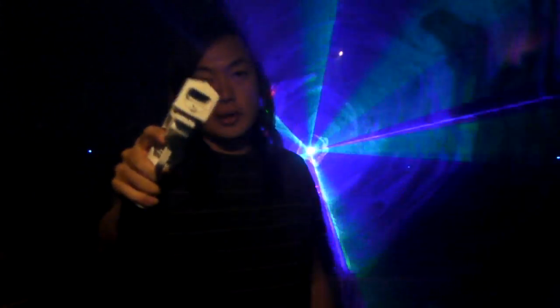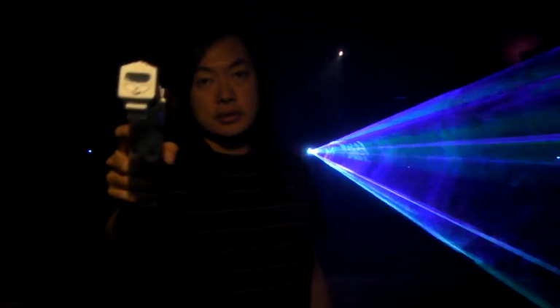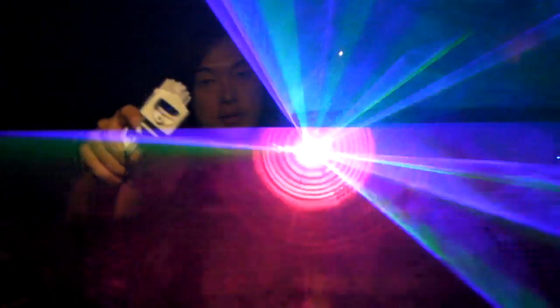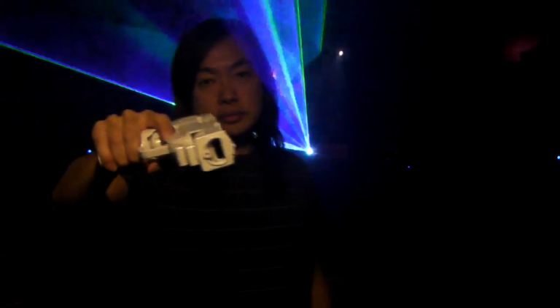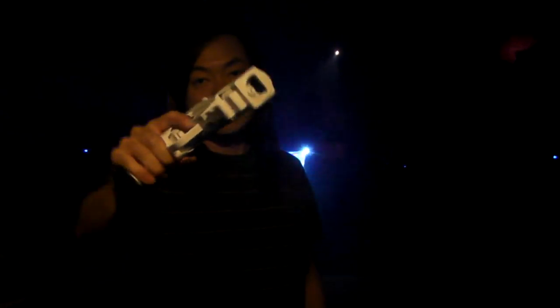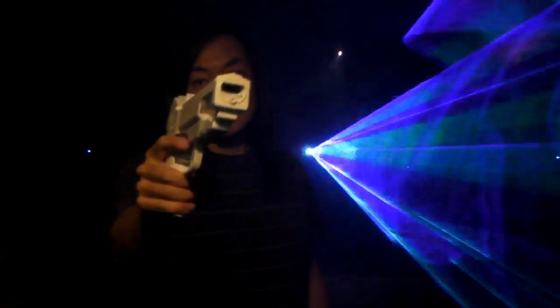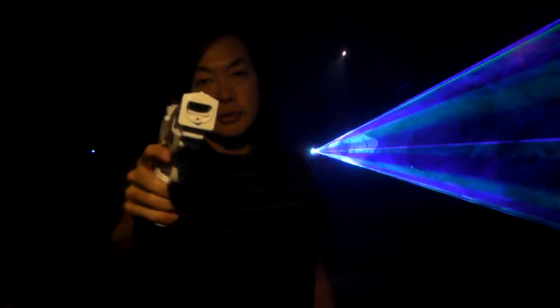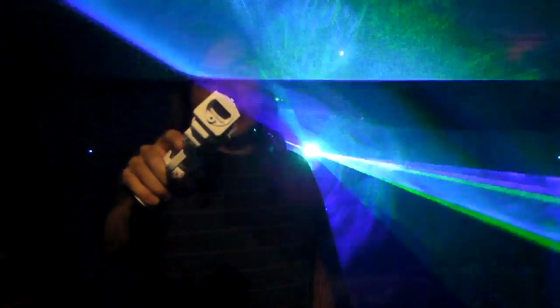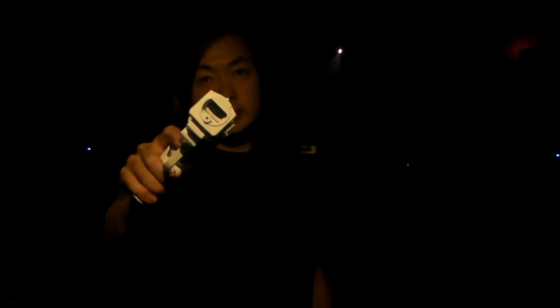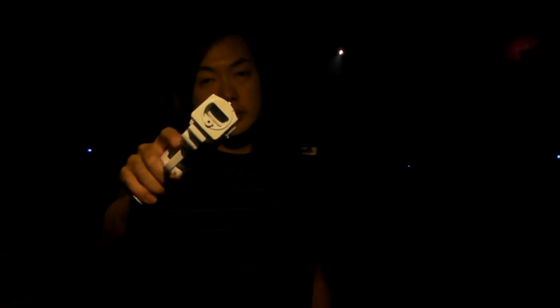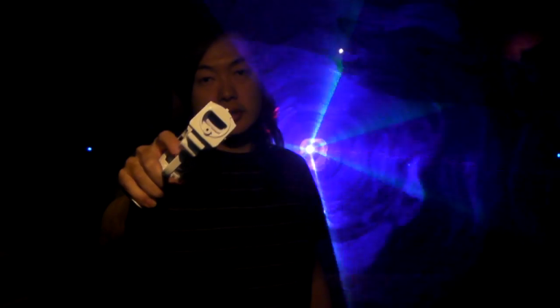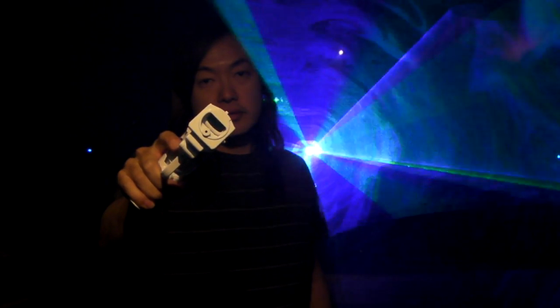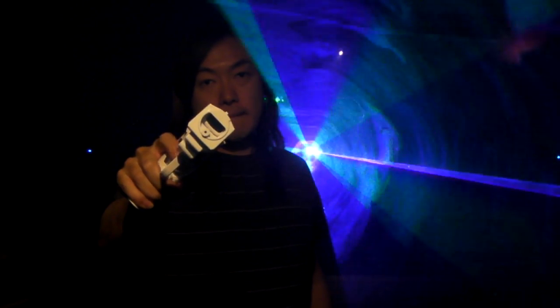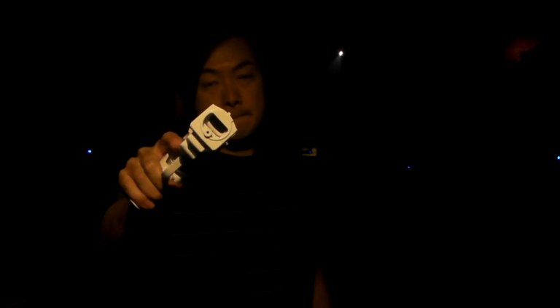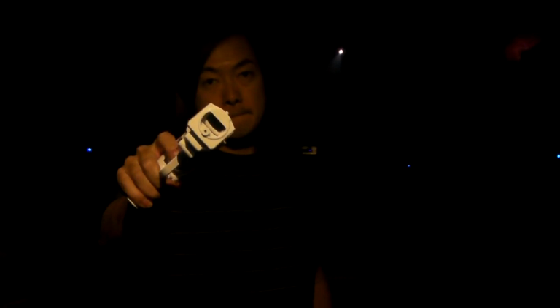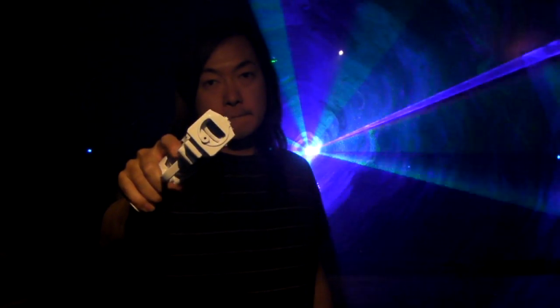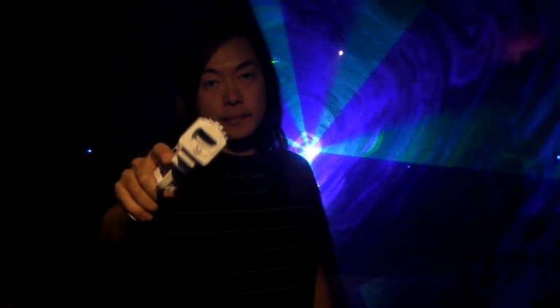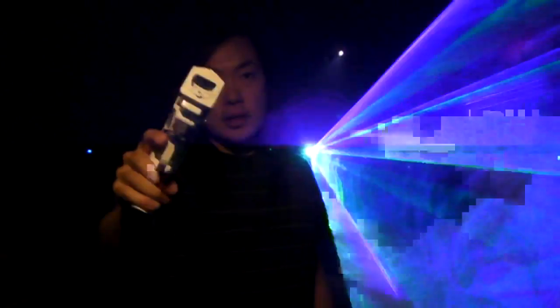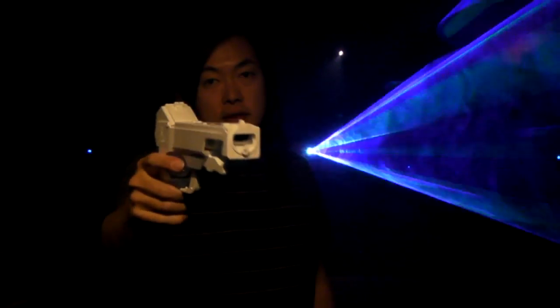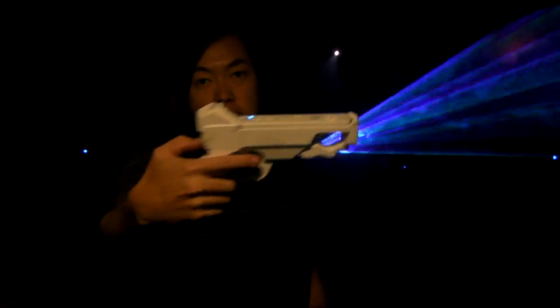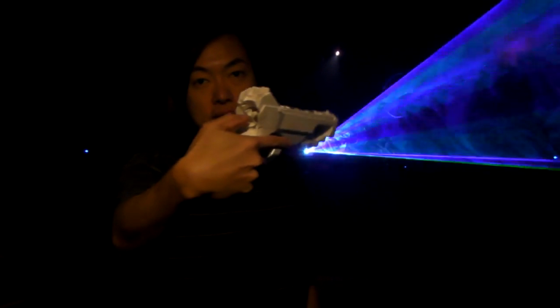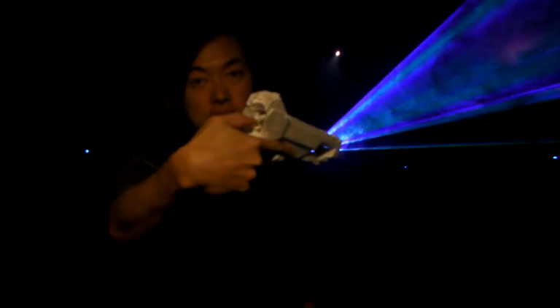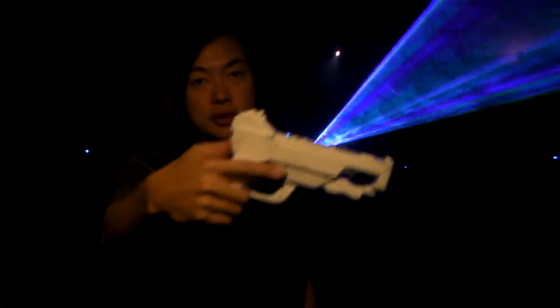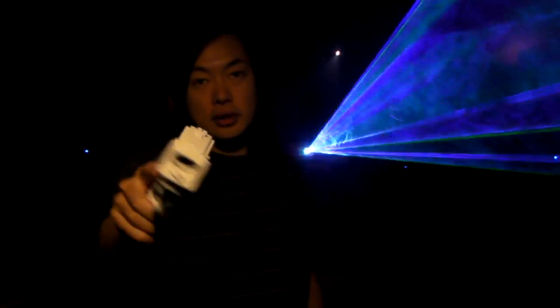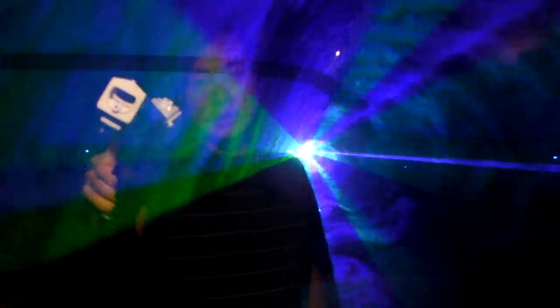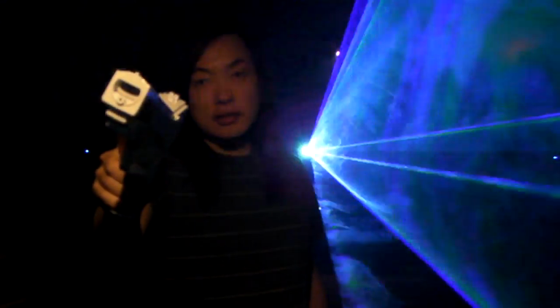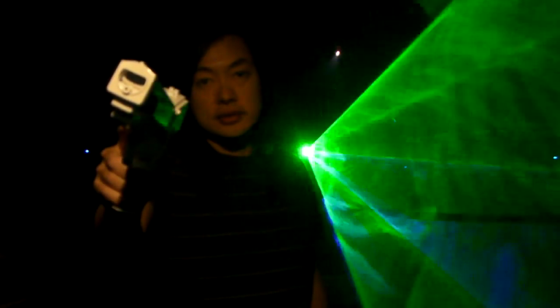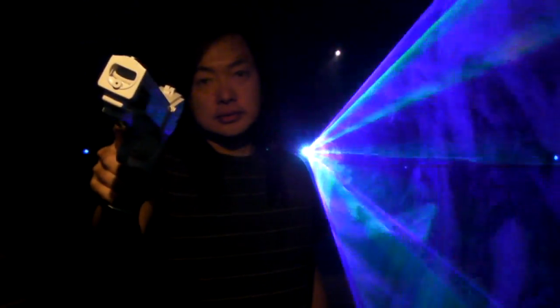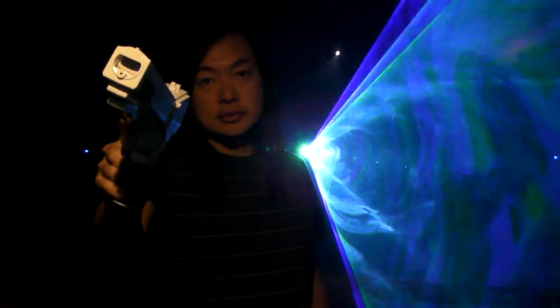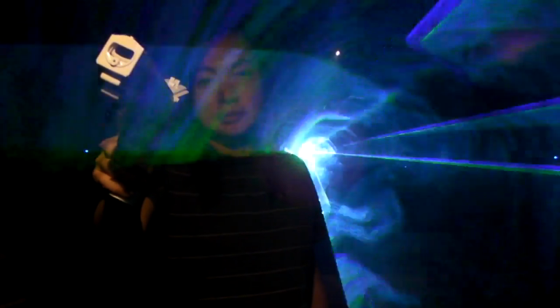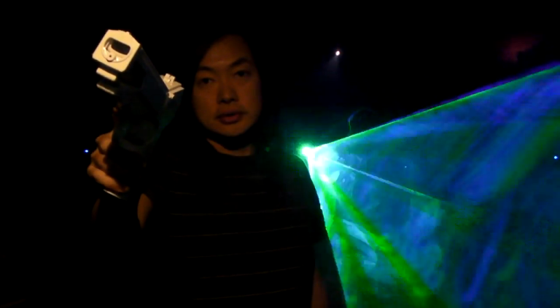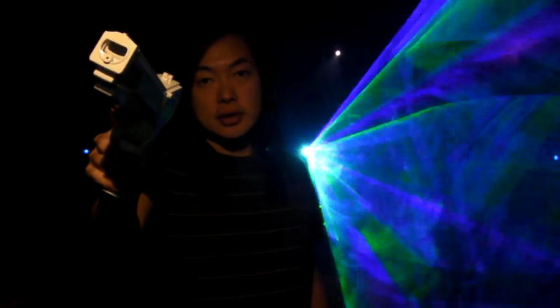And you give a combination. And then the trigger turns the laser on and off. And then also the thumb control here will change the color of the laser. You can change the color.